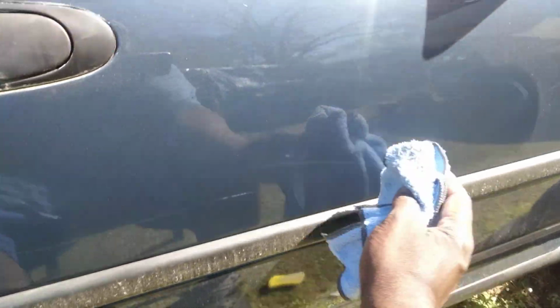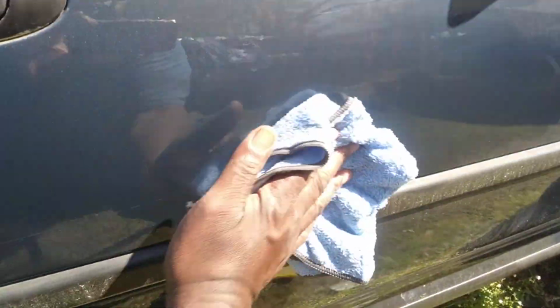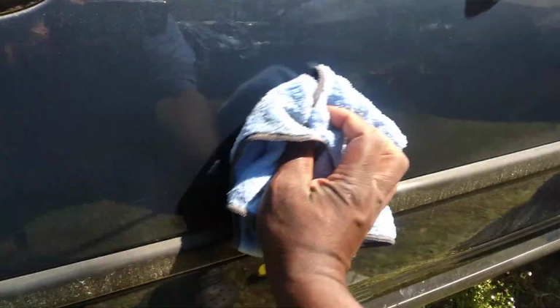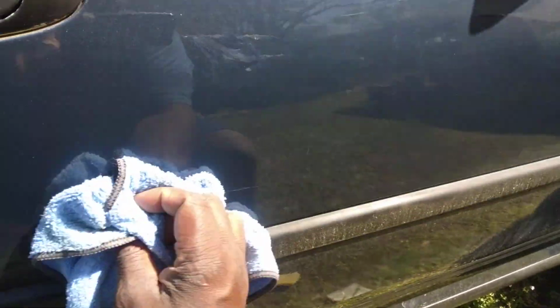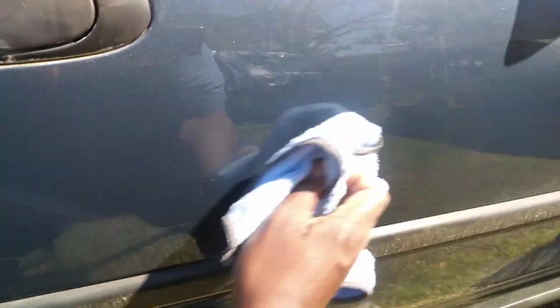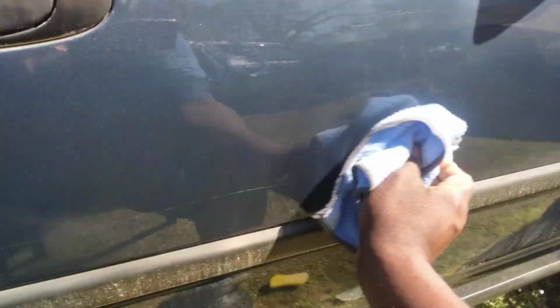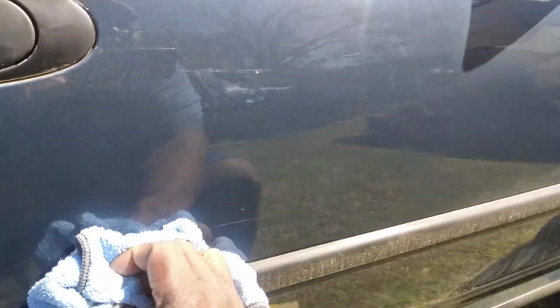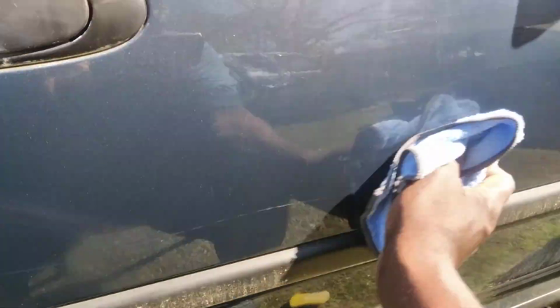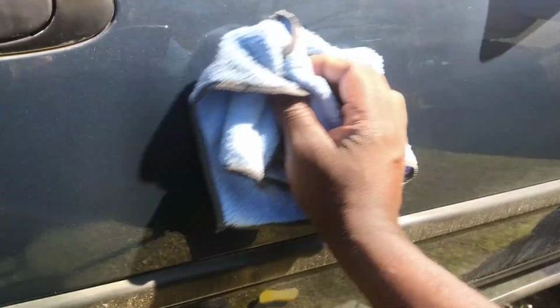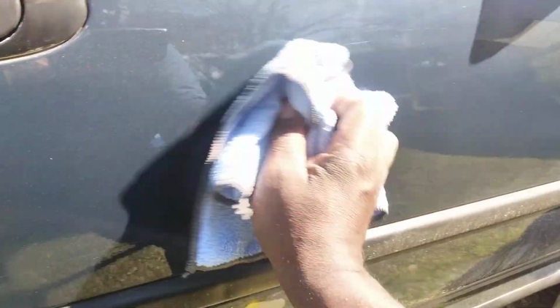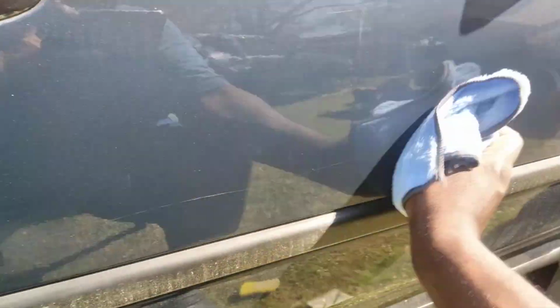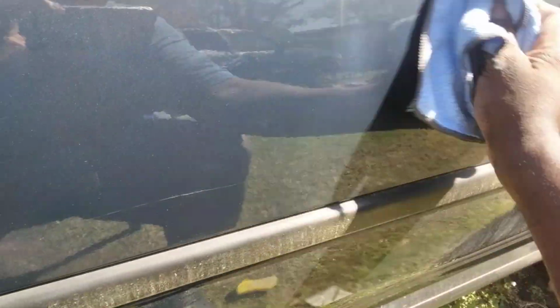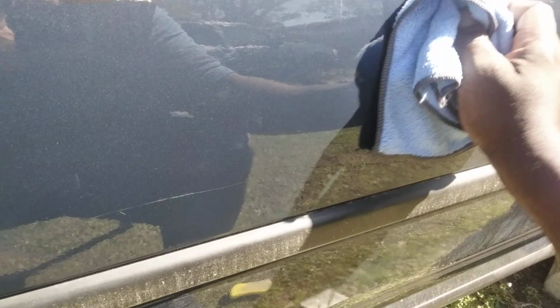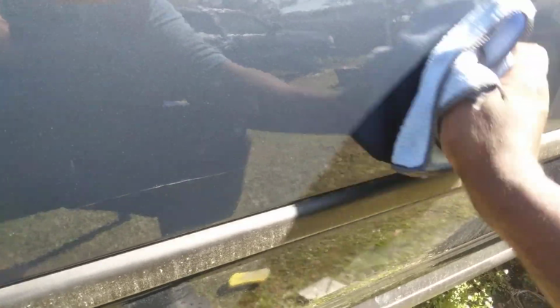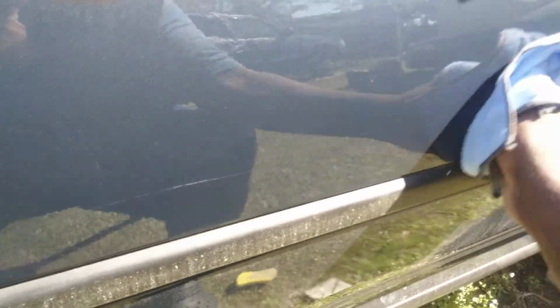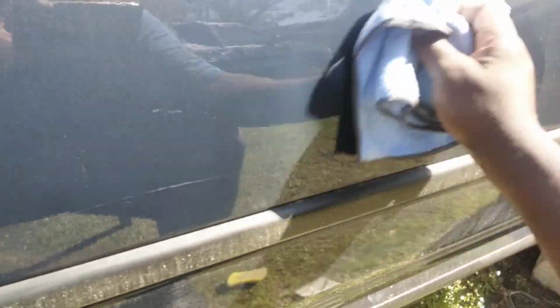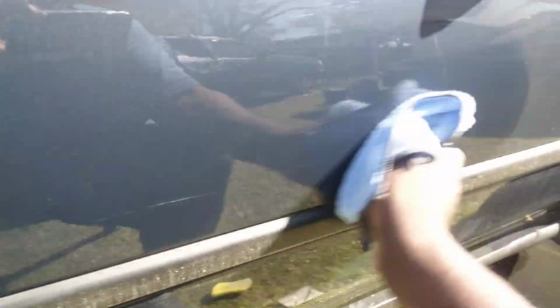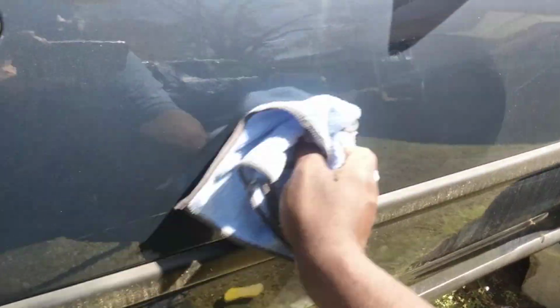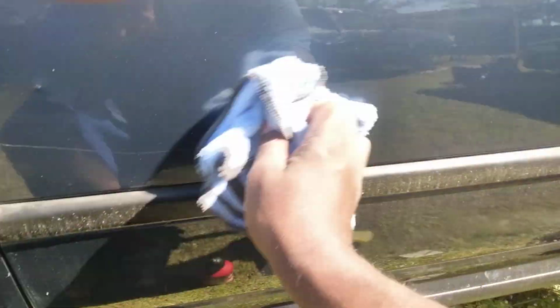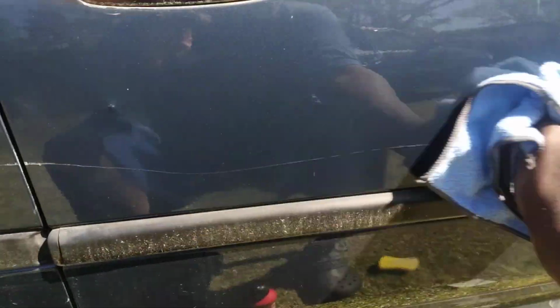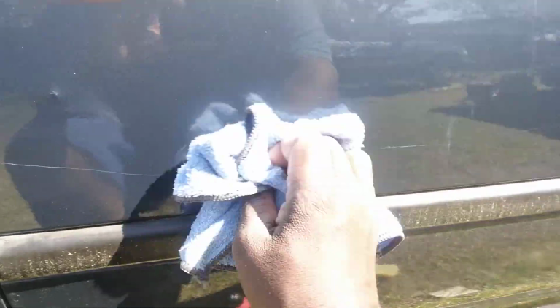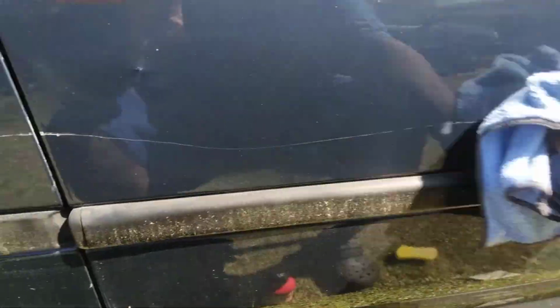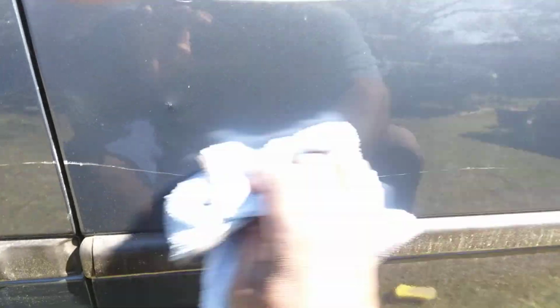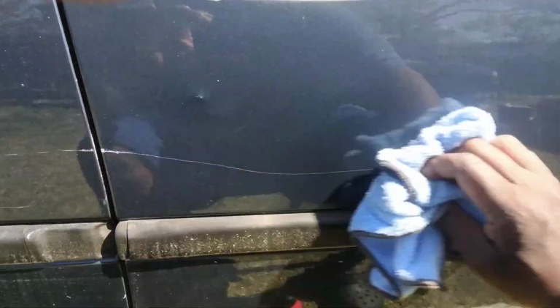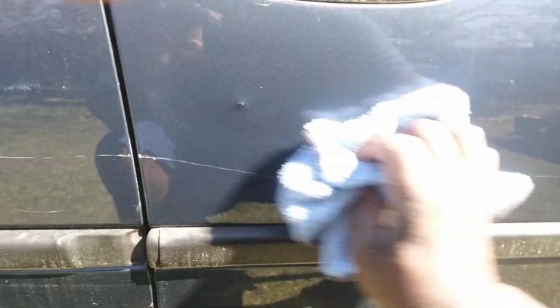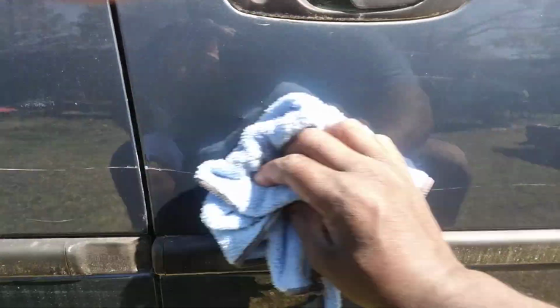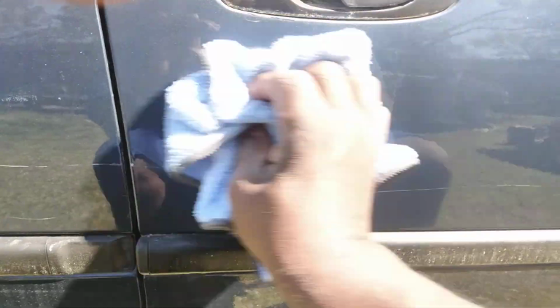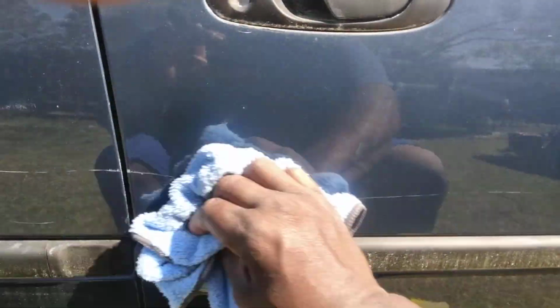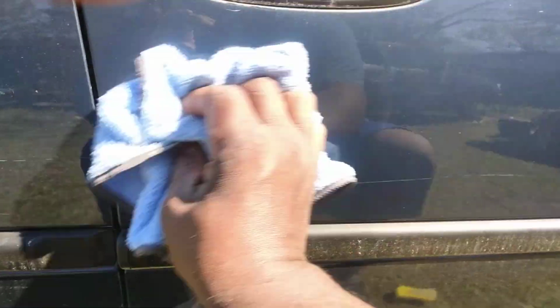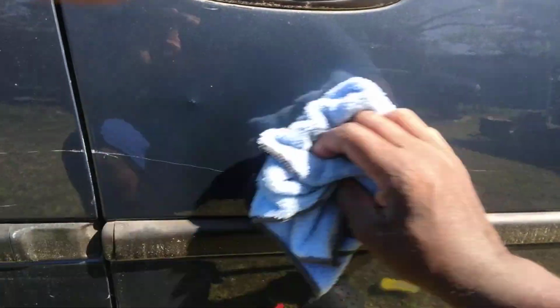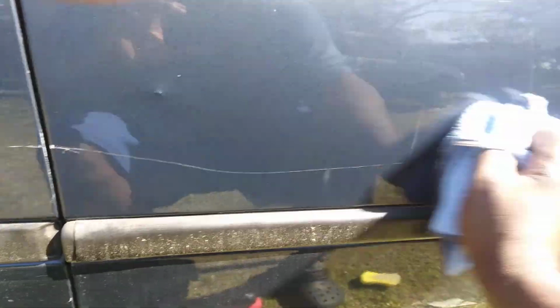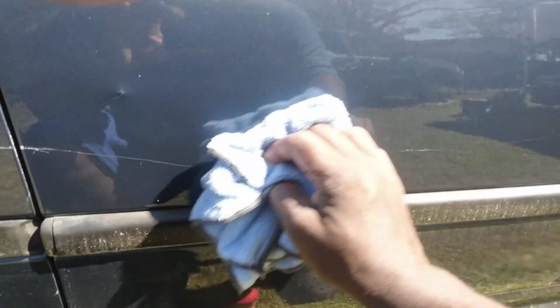All right, let's bump this back on. But it's helping a lot. Y'all see that scratch looks way different.